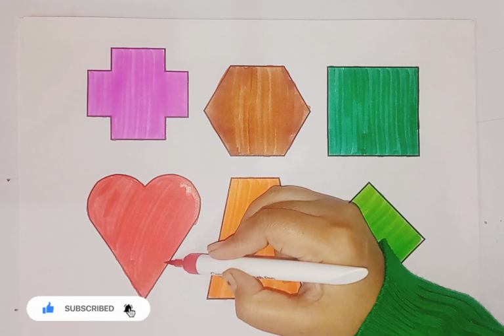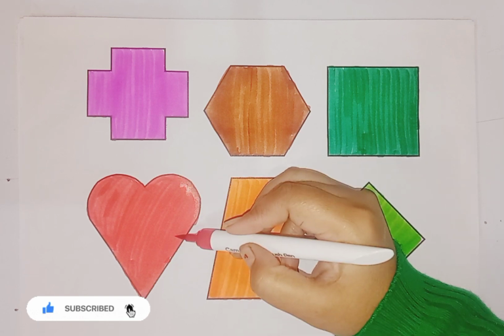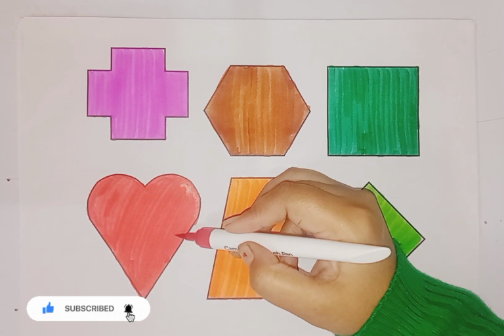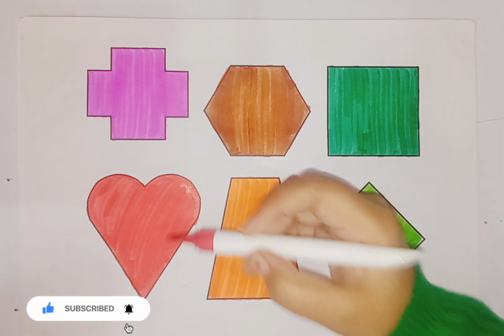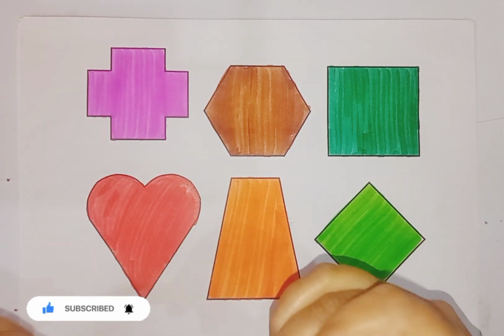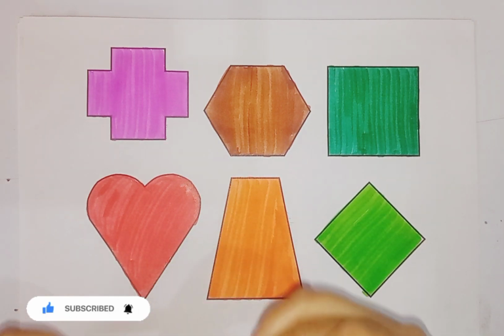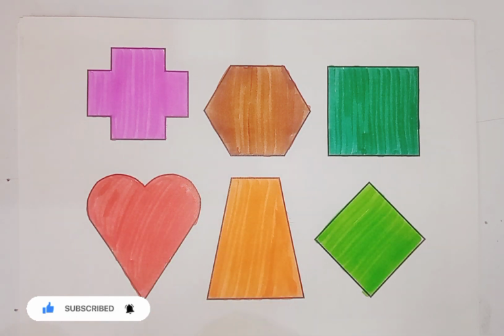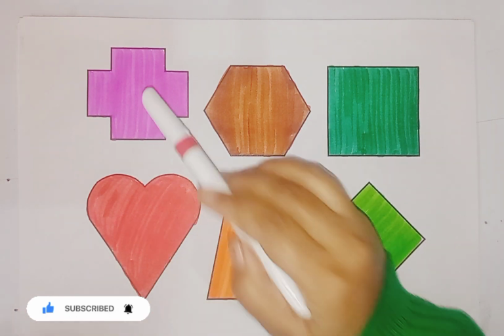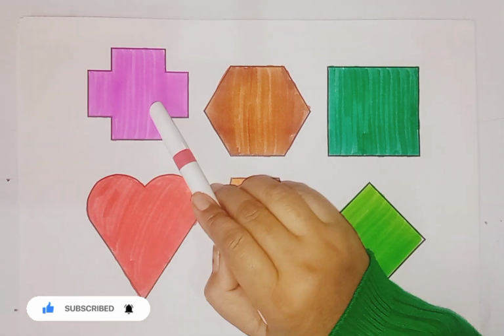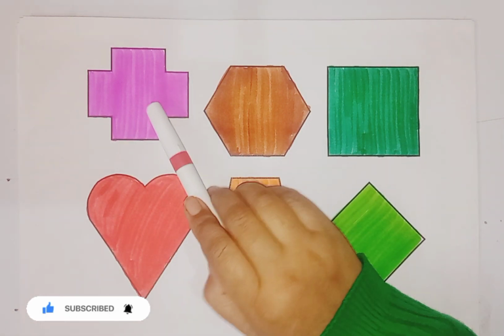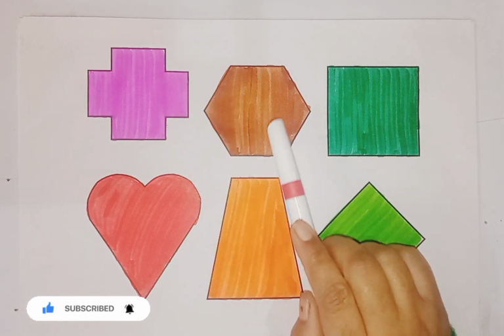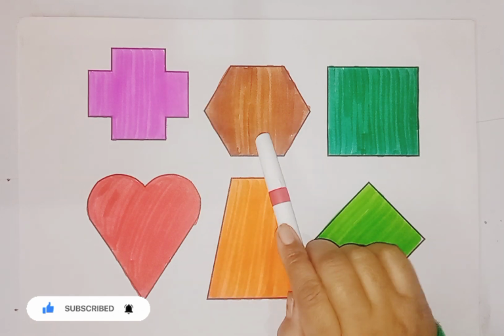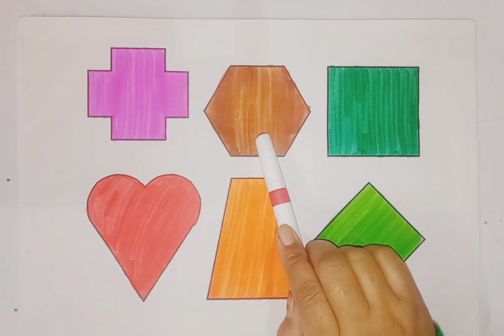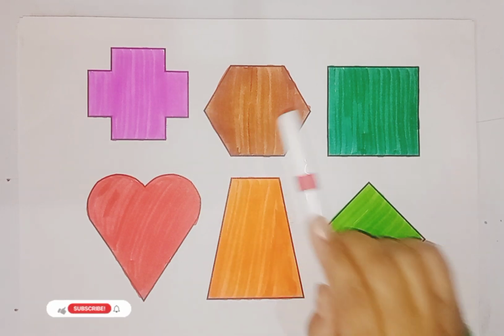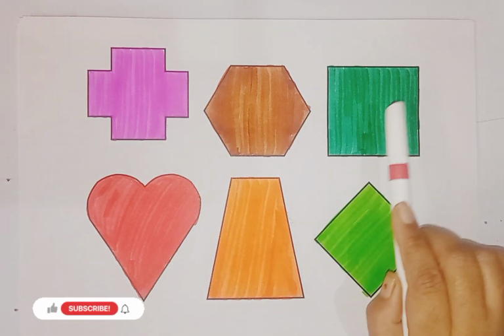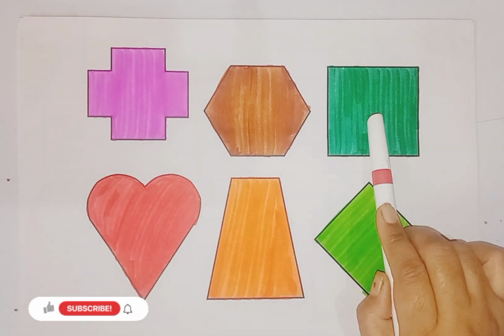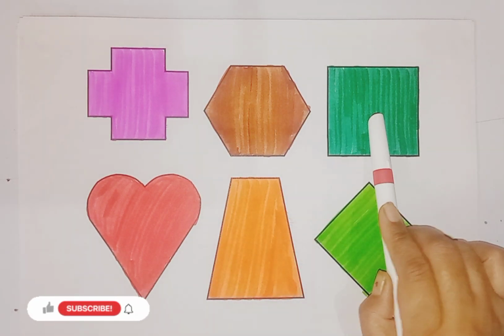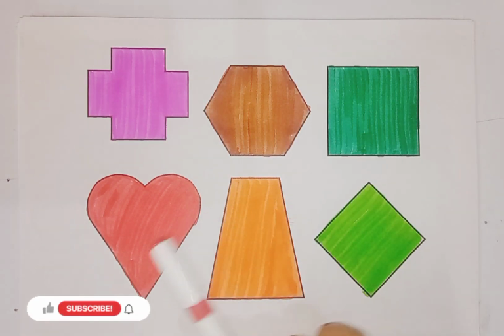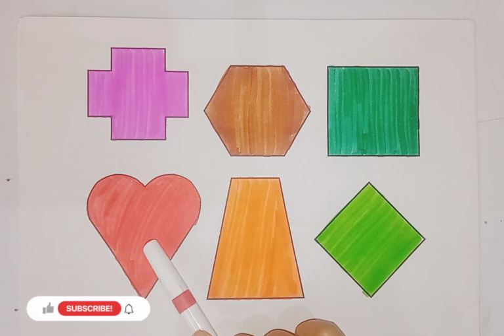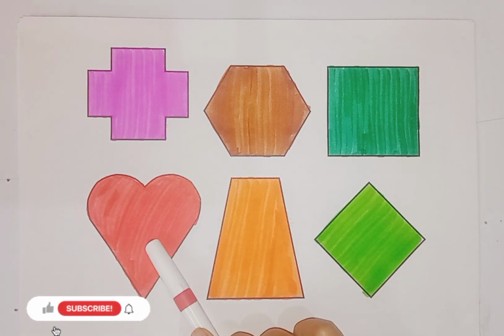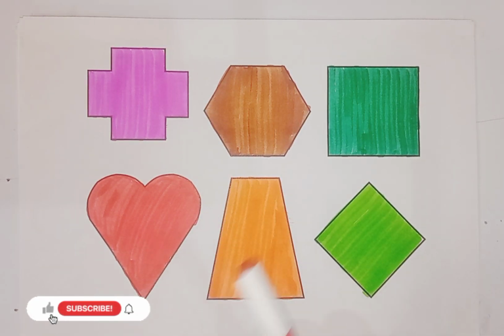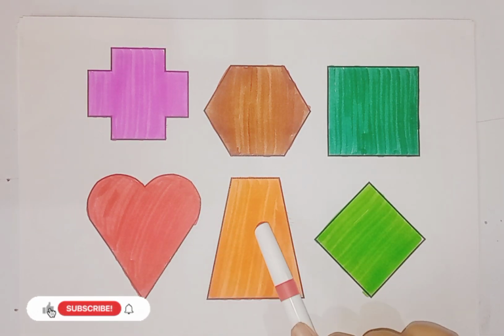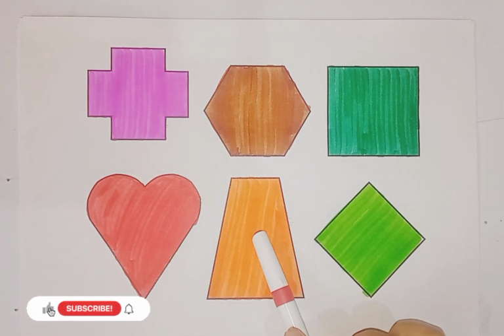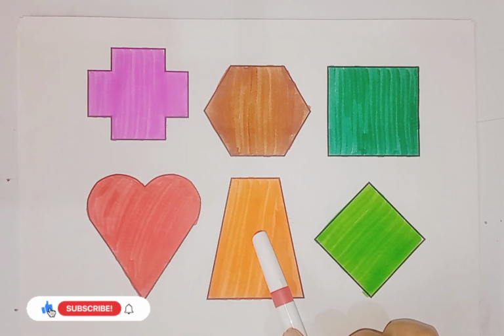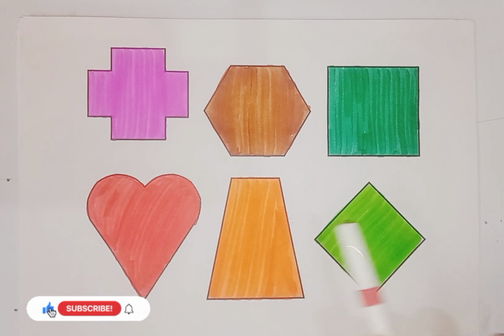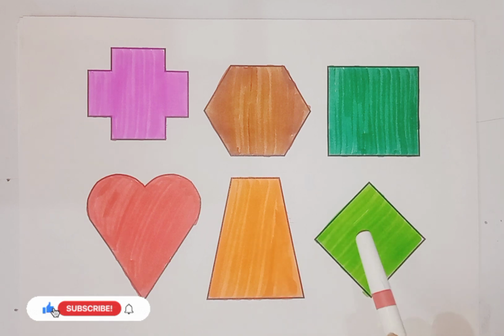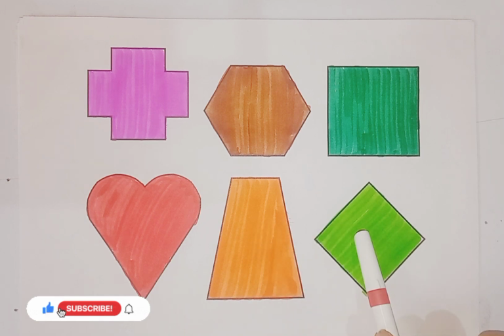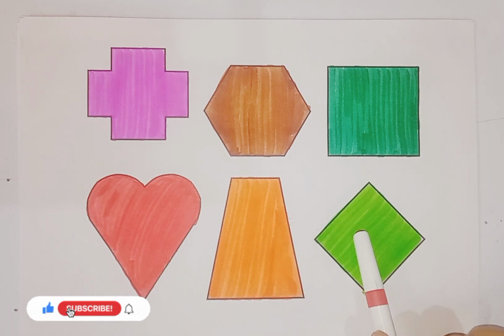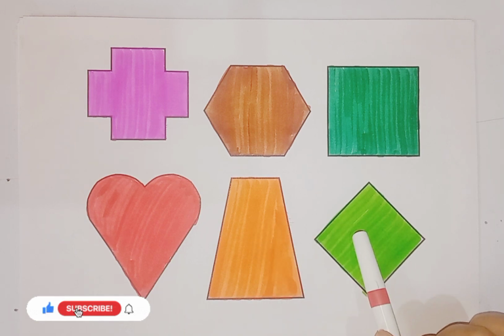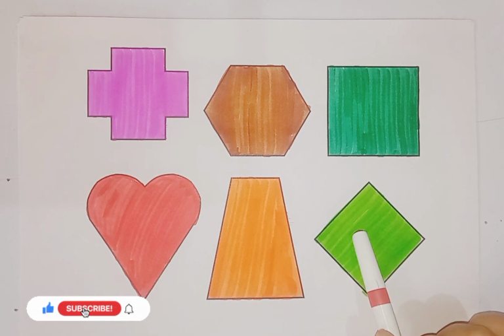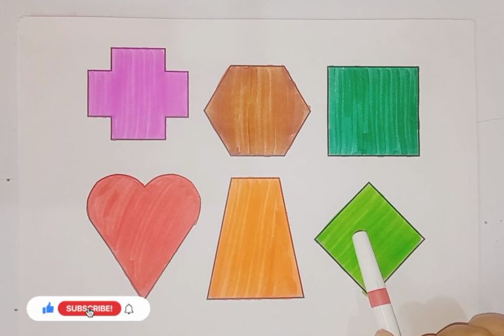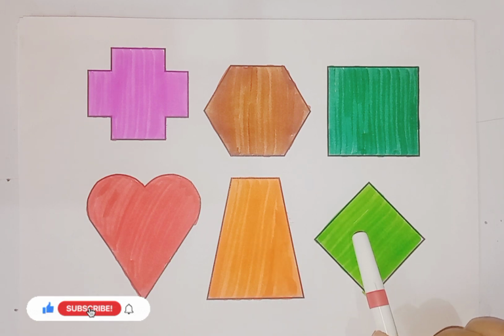Heart. Cross. Hexagon. Square. Heart. Trapeze. And this one is rhombus.